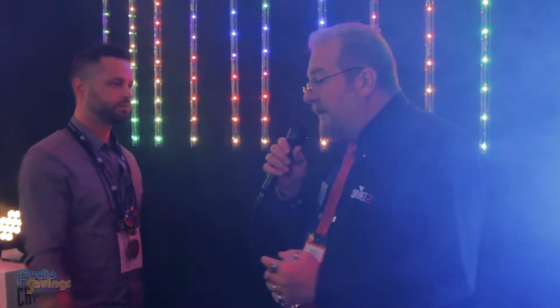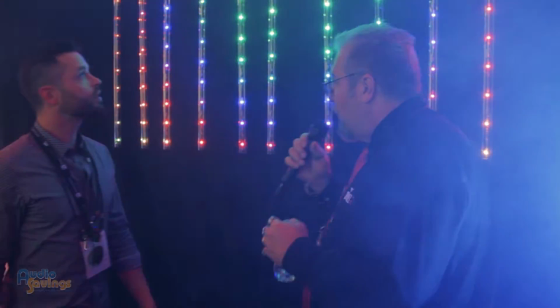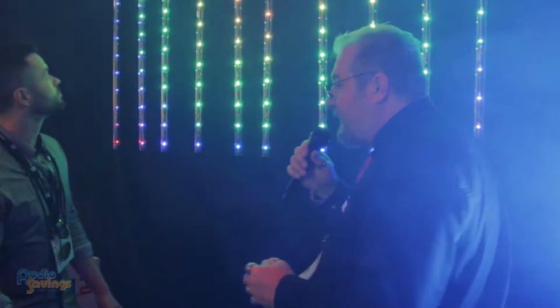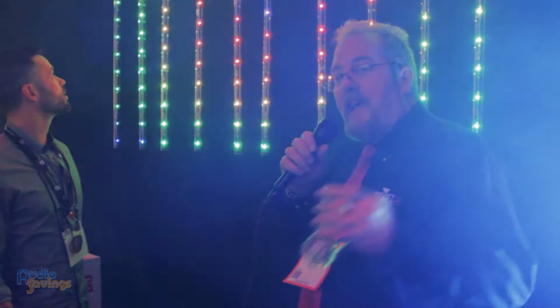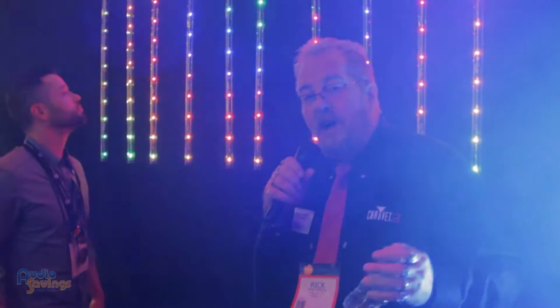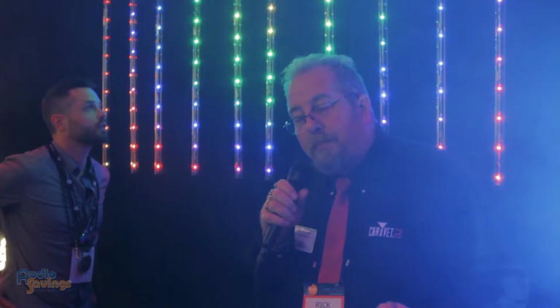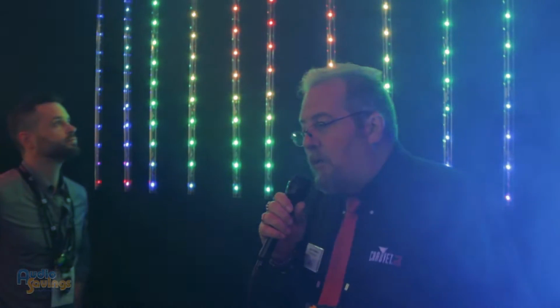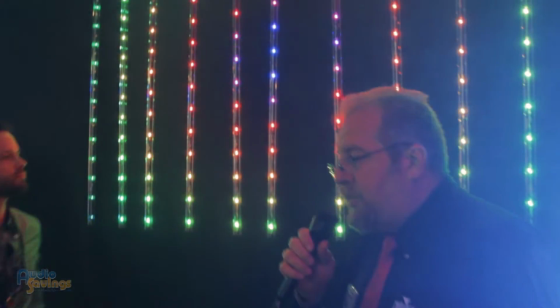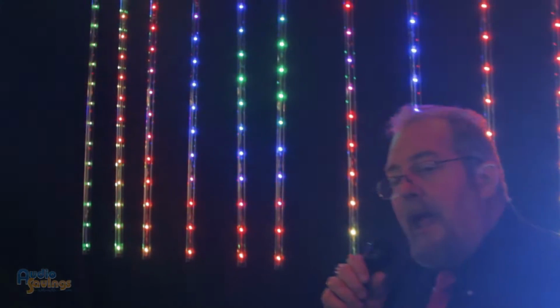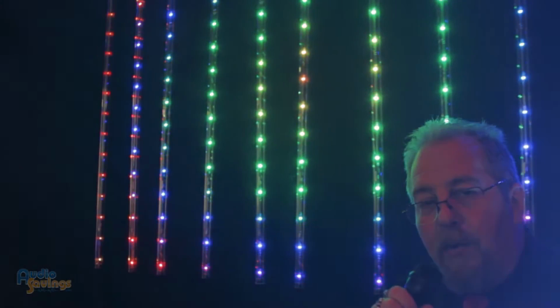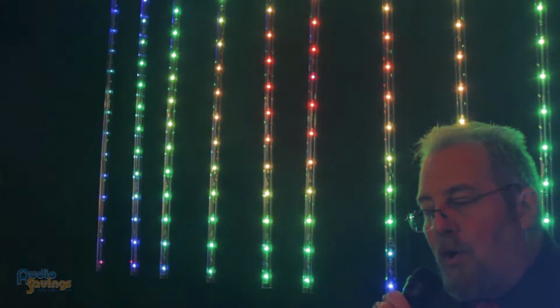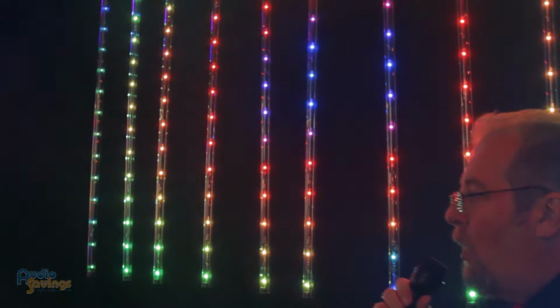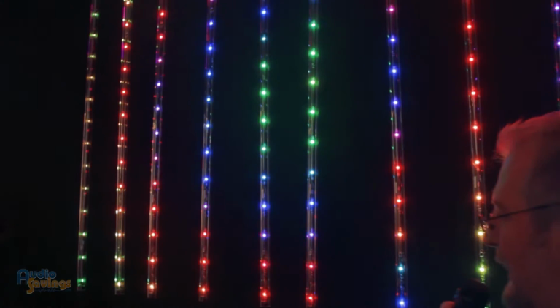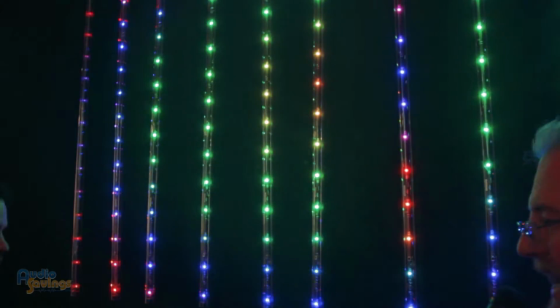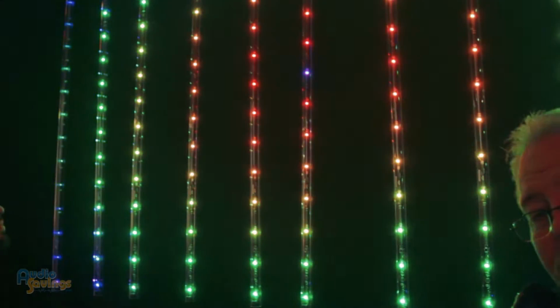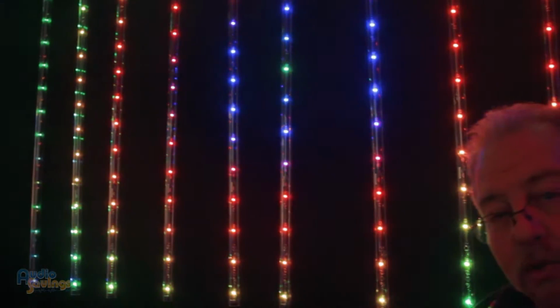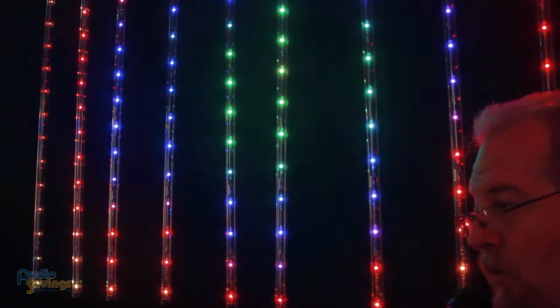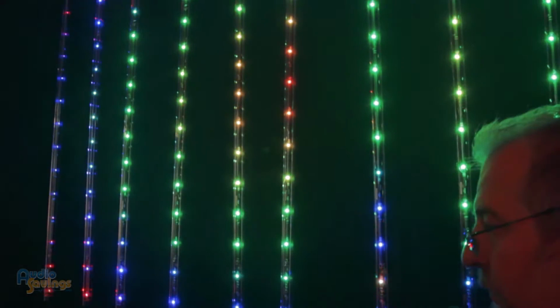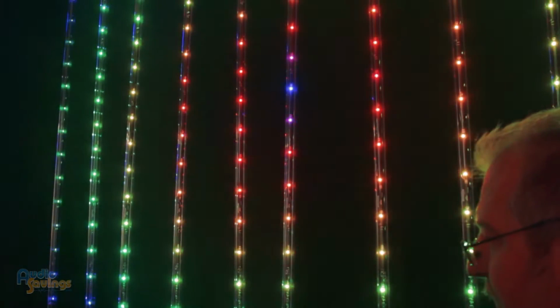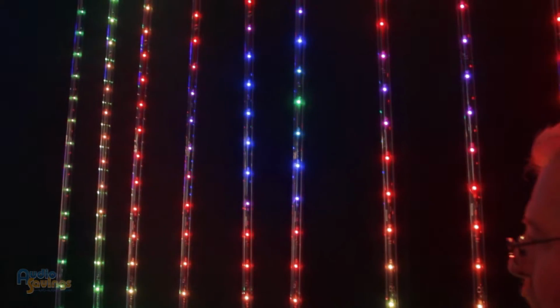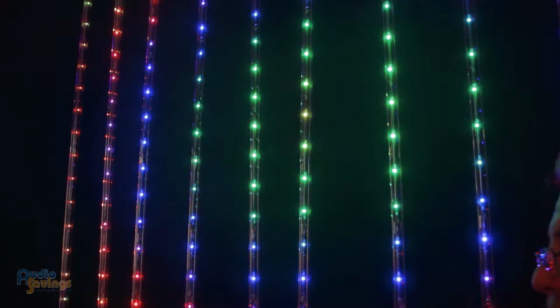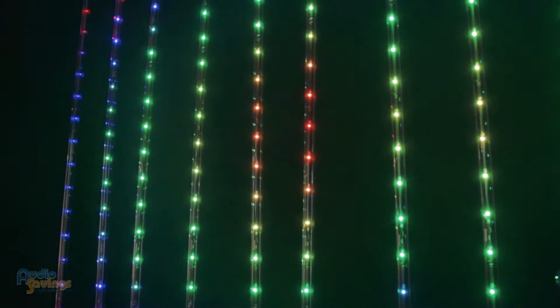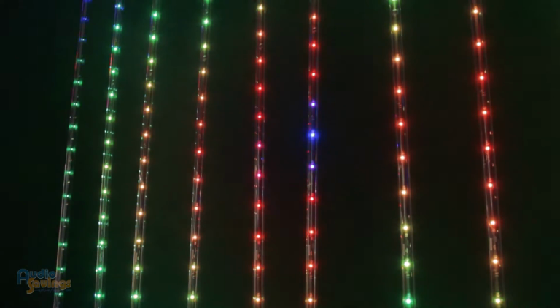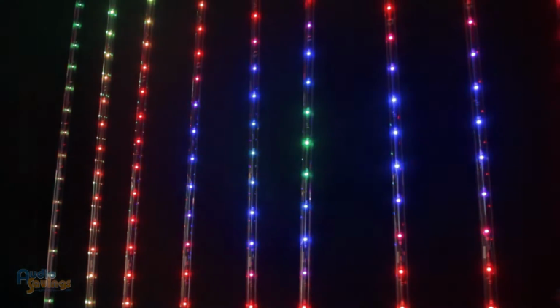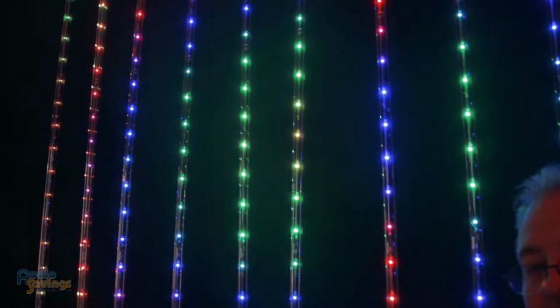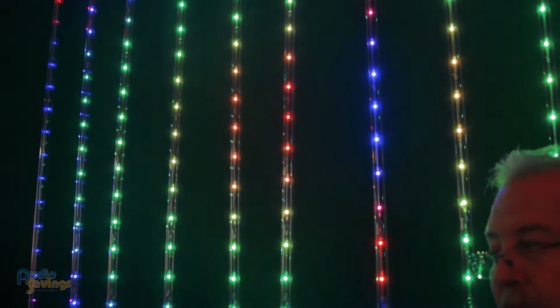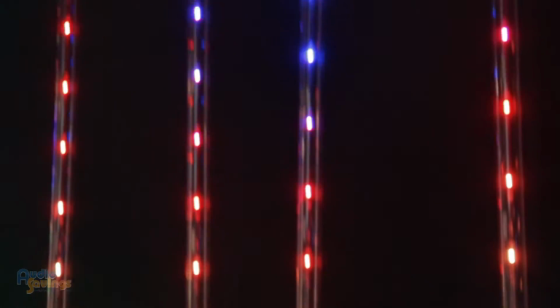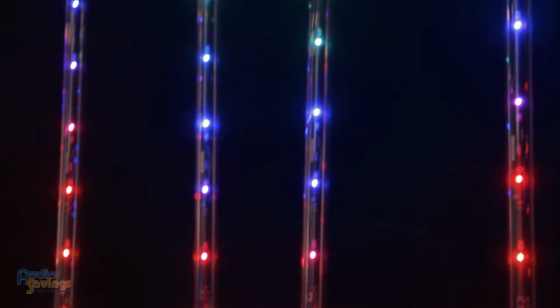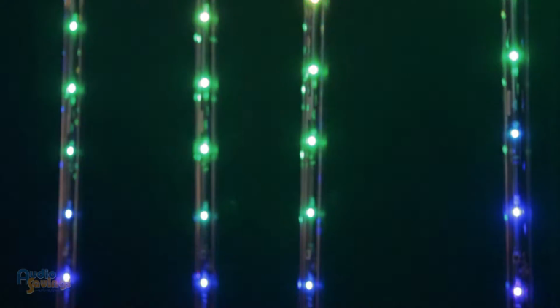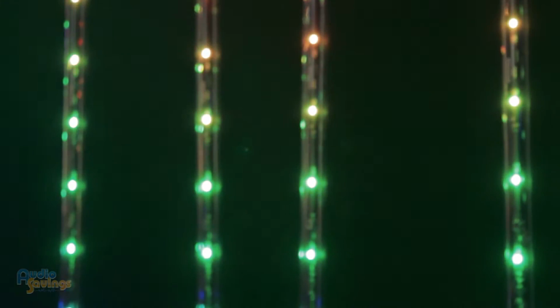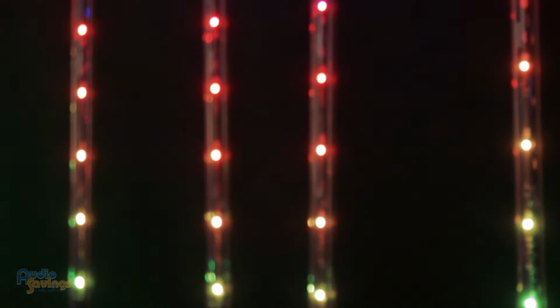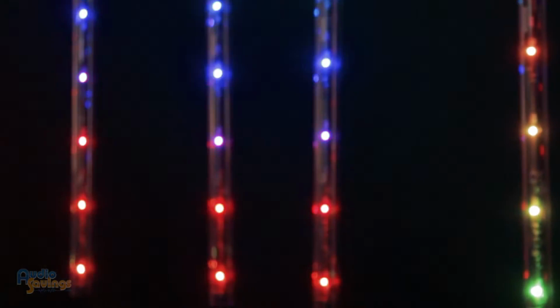Here we got the new Freedom Stick. This is a 100% wireless unit — battery controlled, wireless data. It can transmit or it can receive. Right now you're seeing it in full pixel mapping mode running on a computer, so you can basically make an LED display out of it.